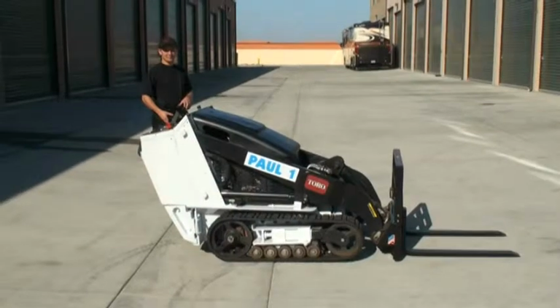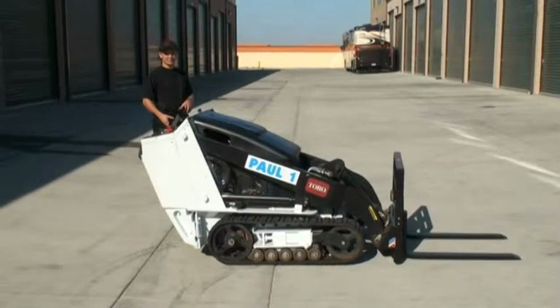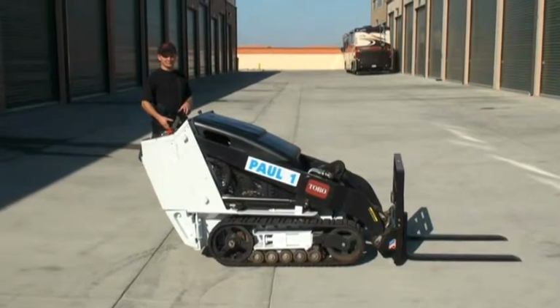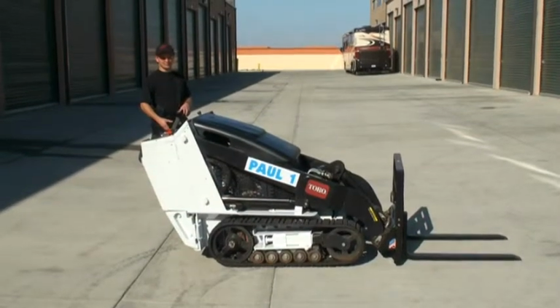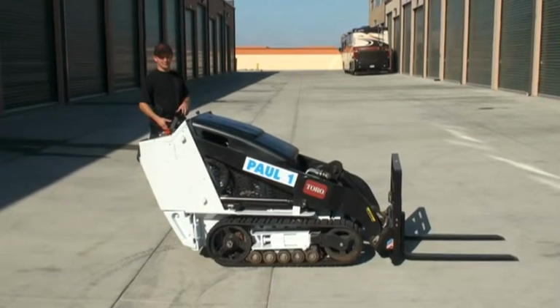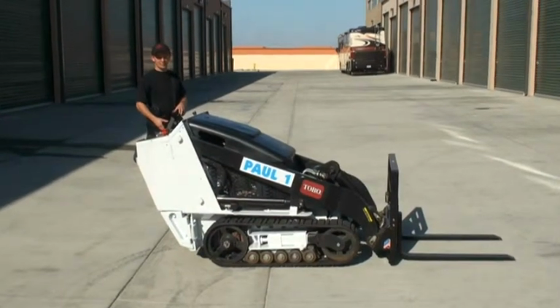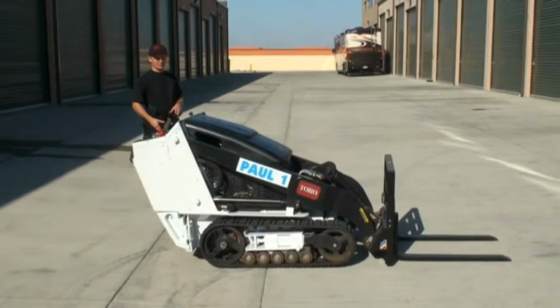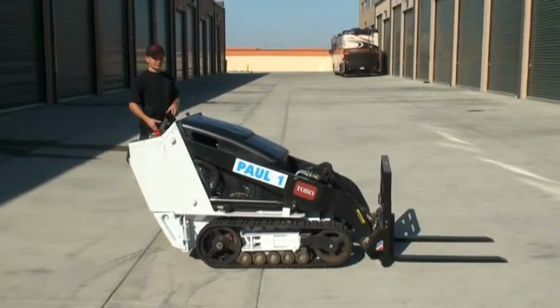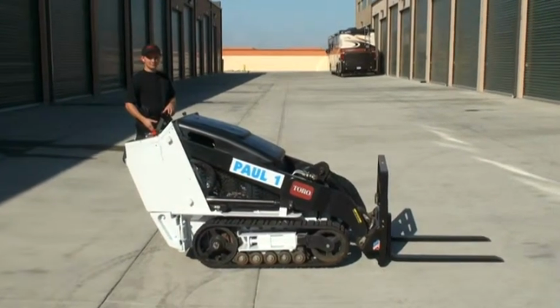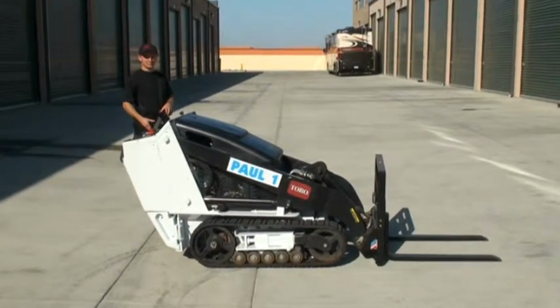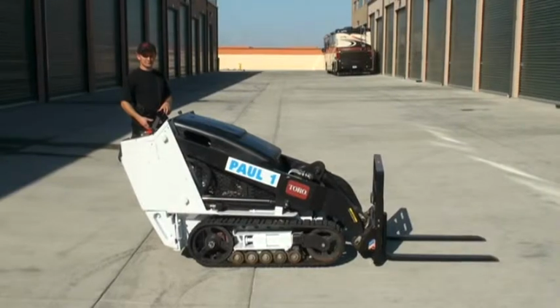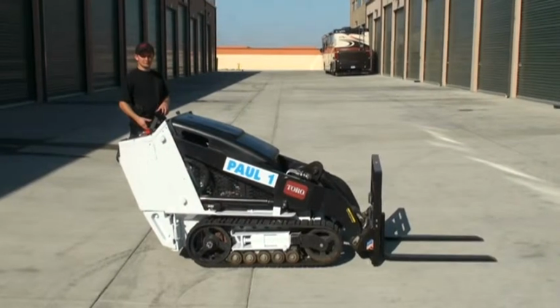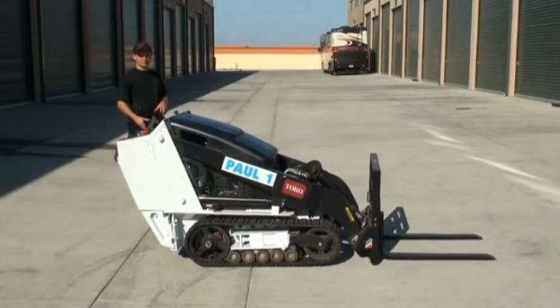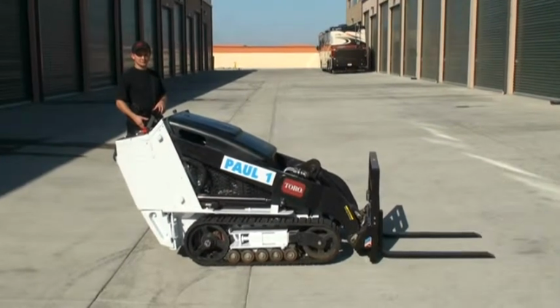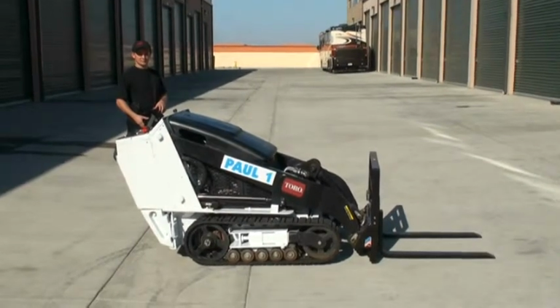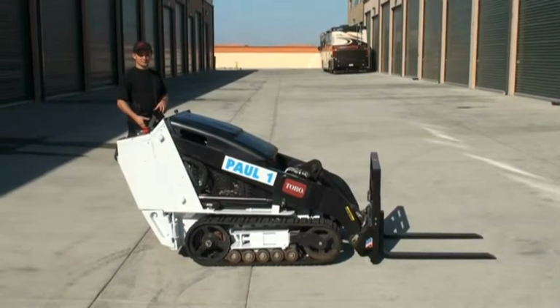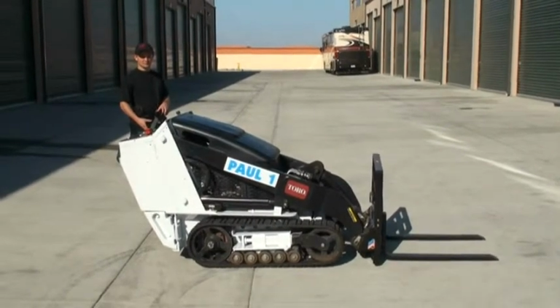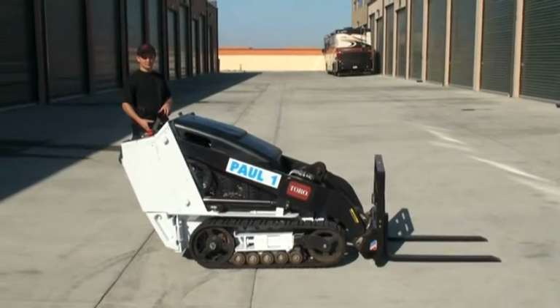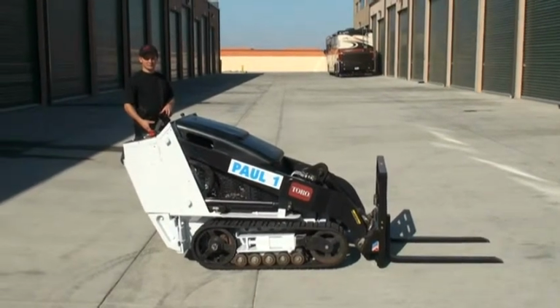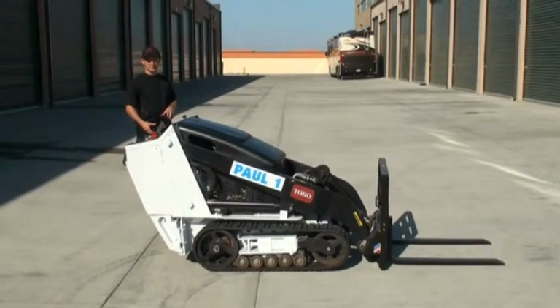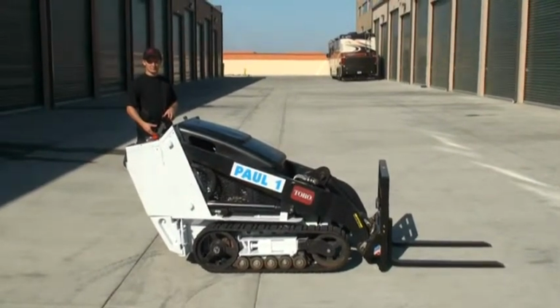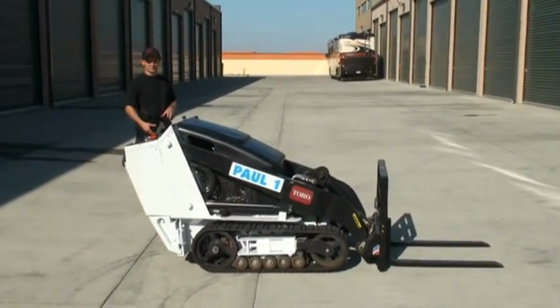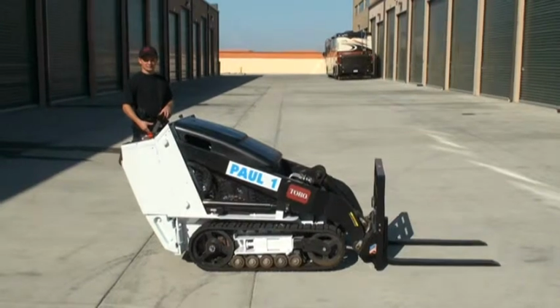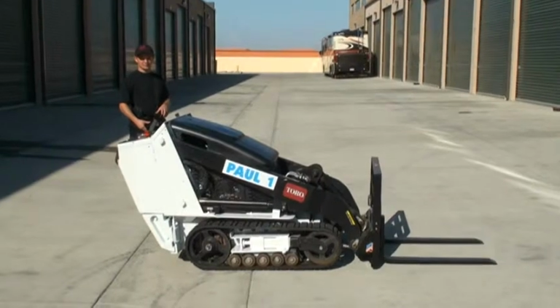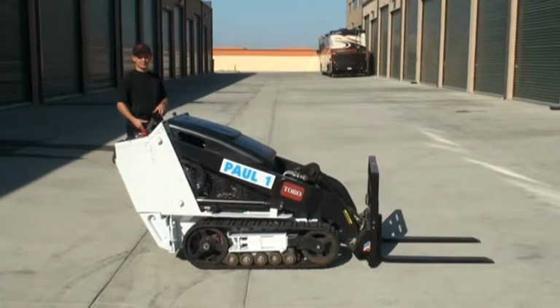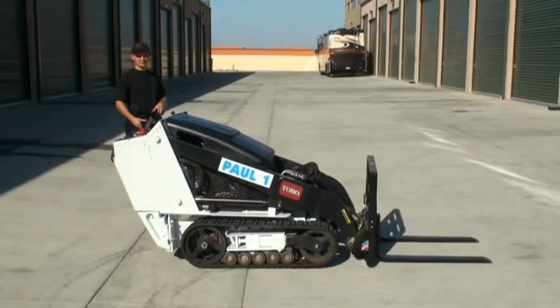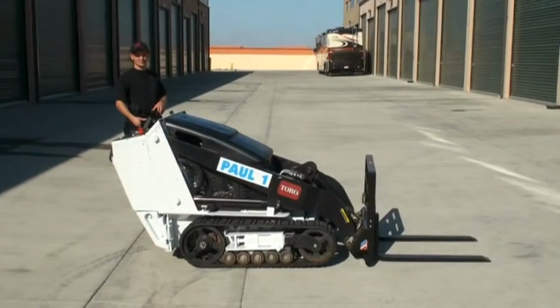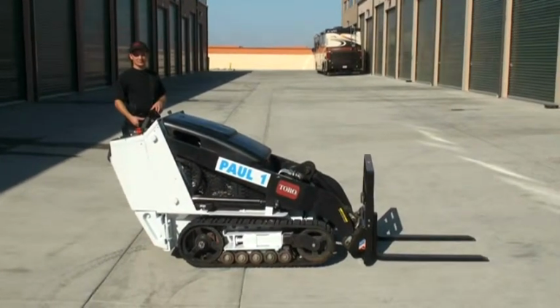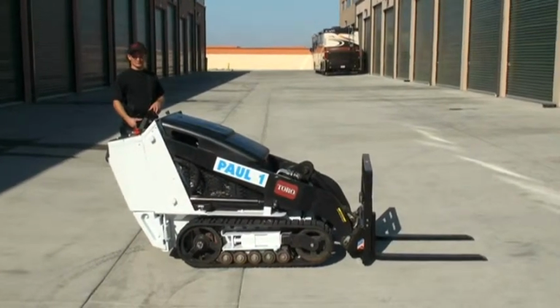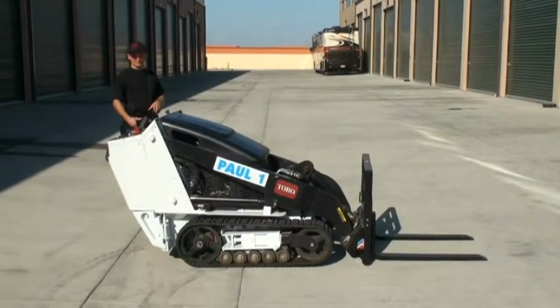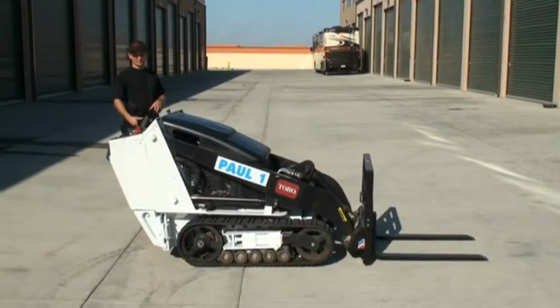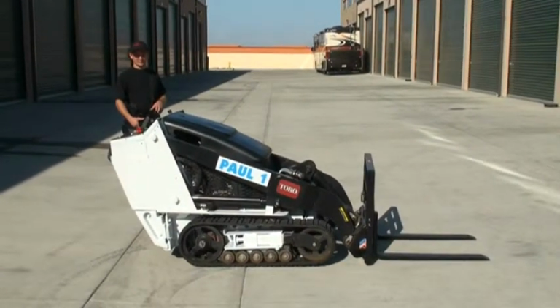This is a demonstration of our prototype Paul1, just to give you an idea how far we've made it to this point. The operator is Nick and the machine, as you can see, we call Paul1.